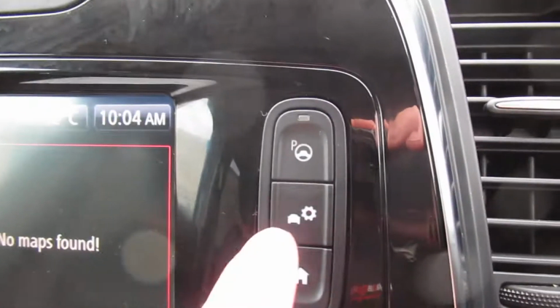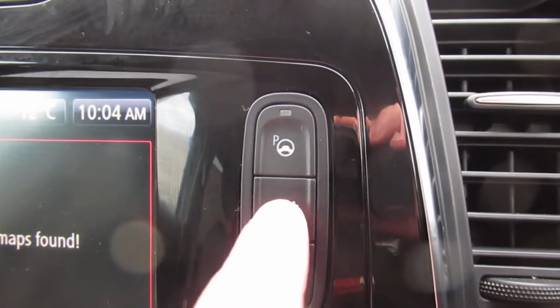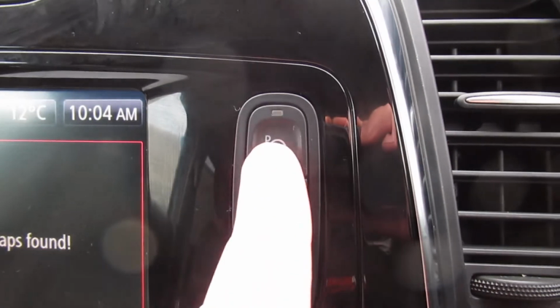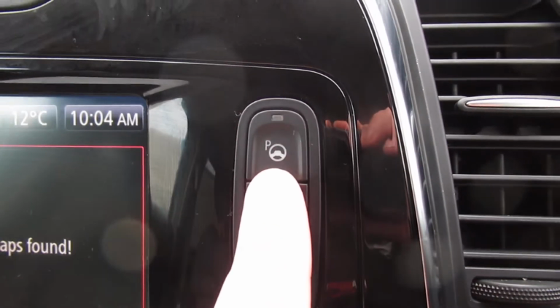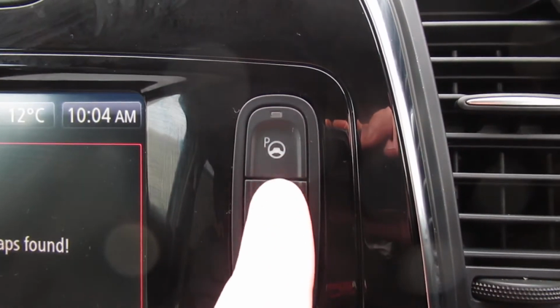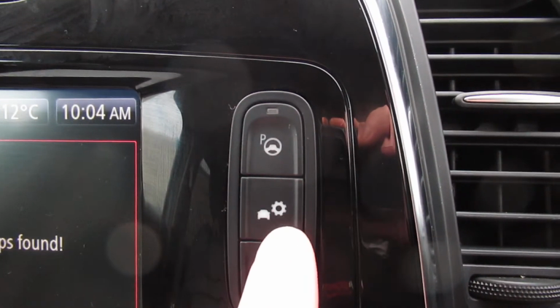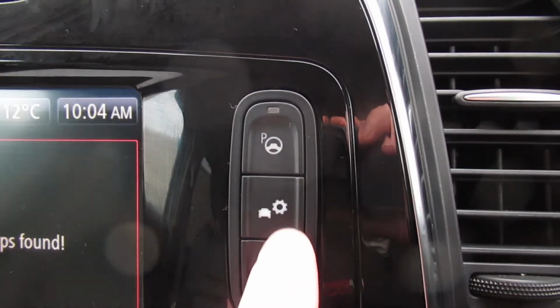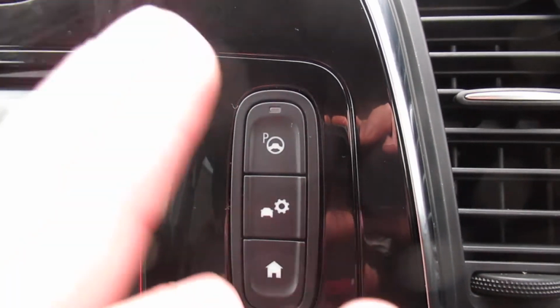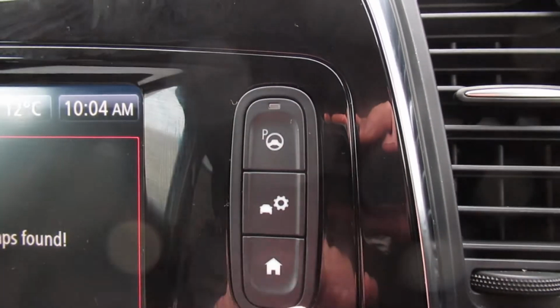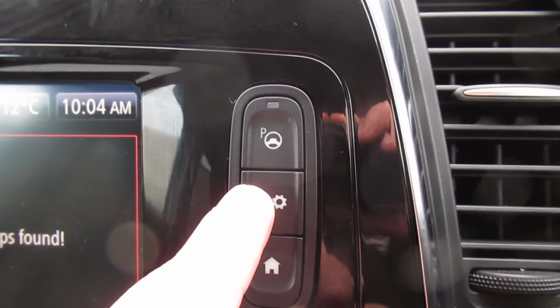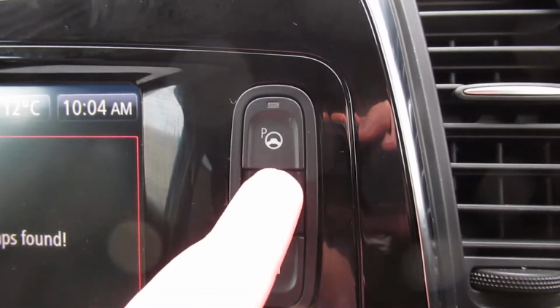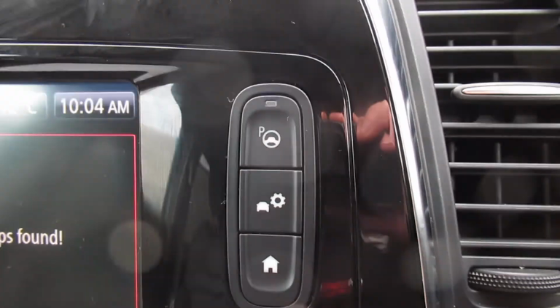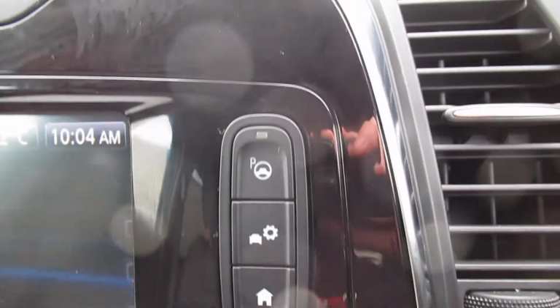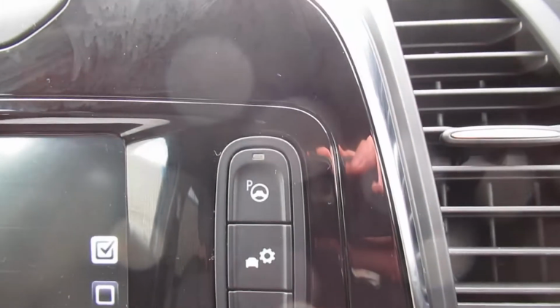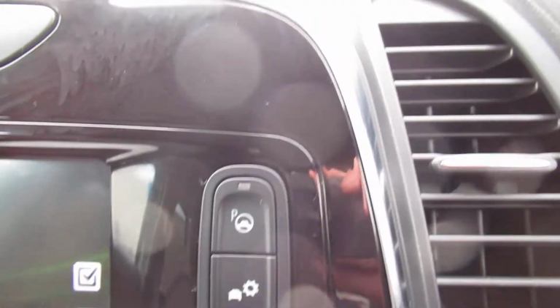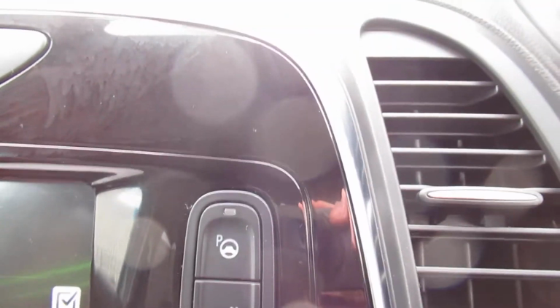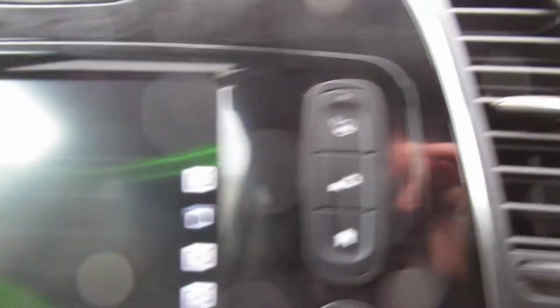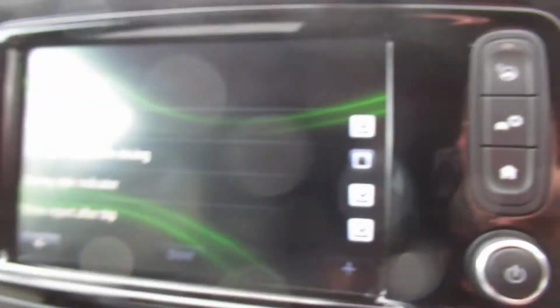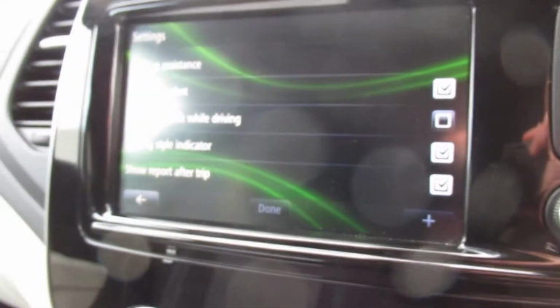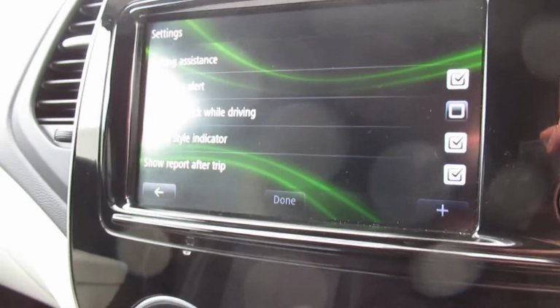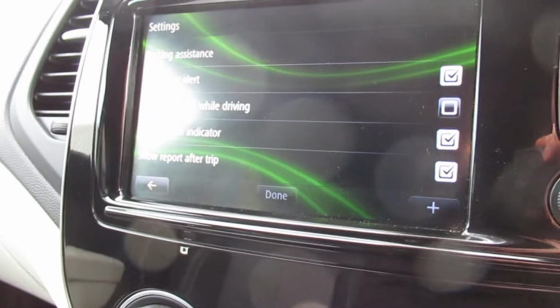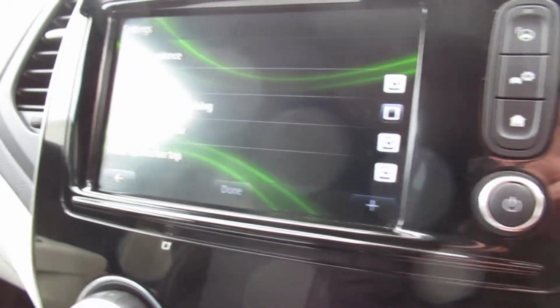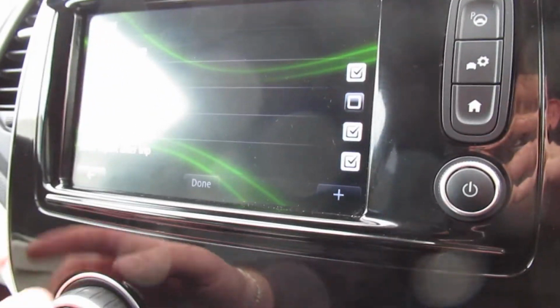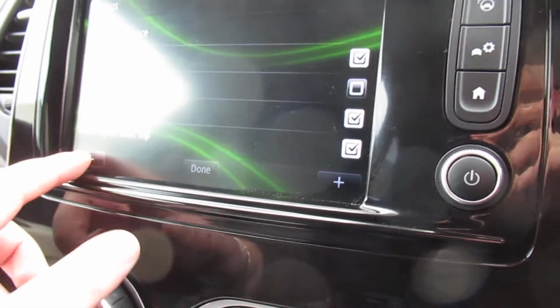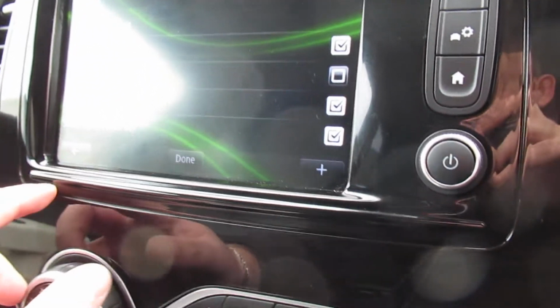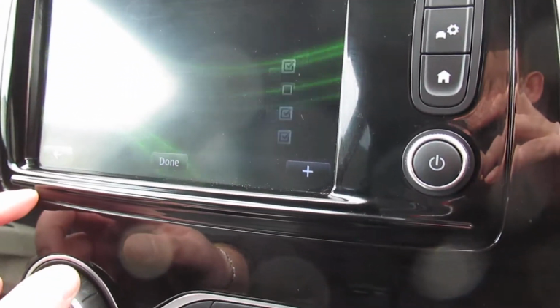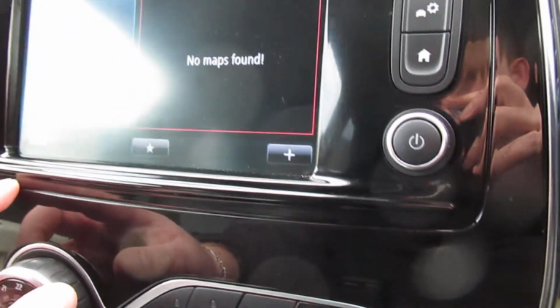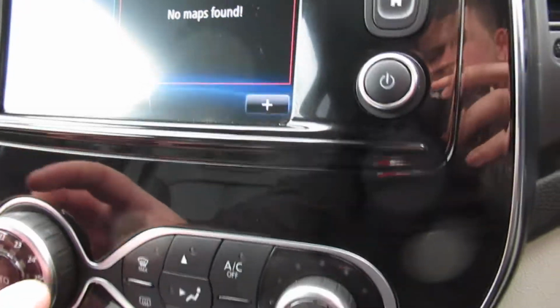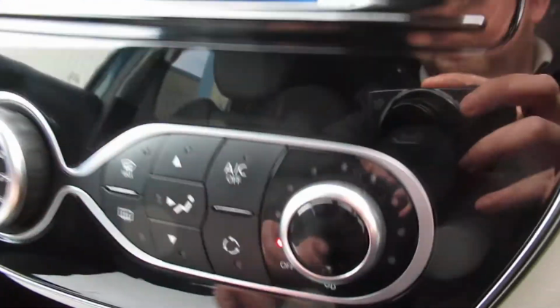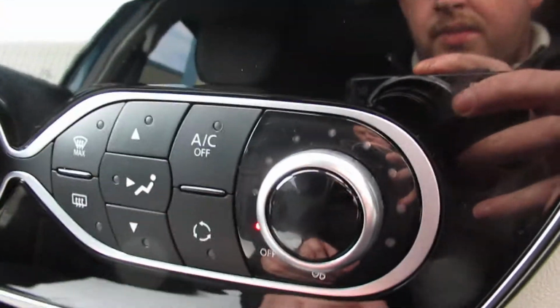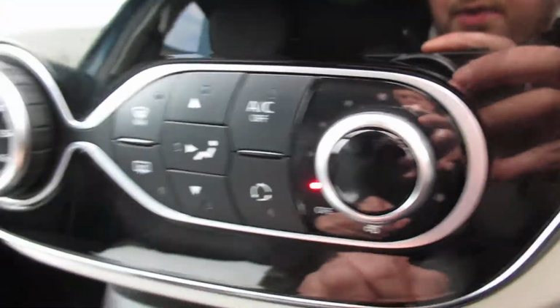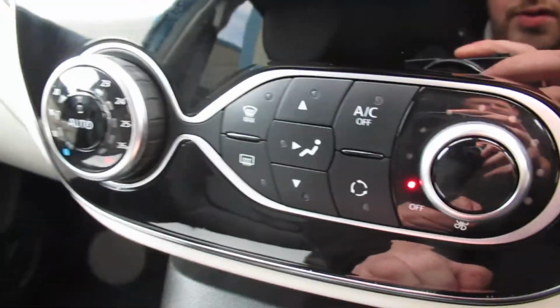It does come with park assist, so it helps you park — self-park — as well as lane assist and blind spot assist. You can see it. Hill start control as well.